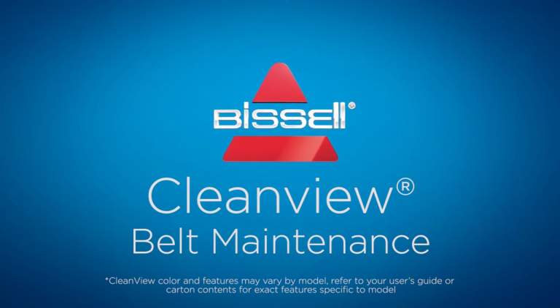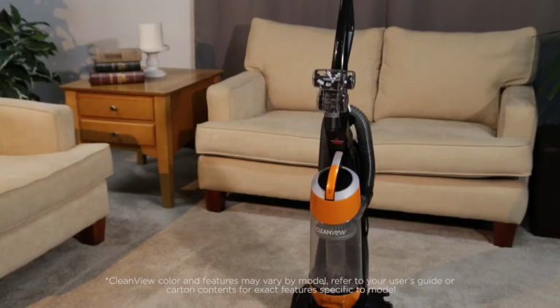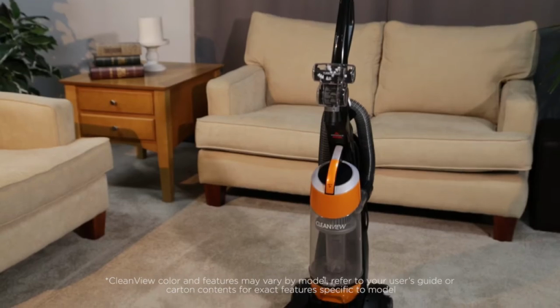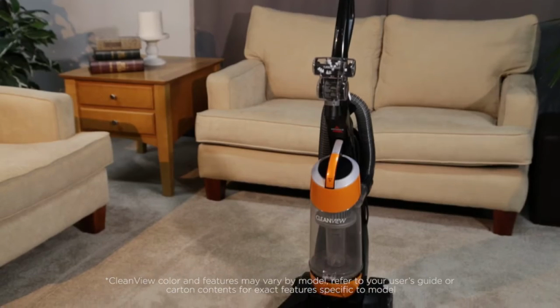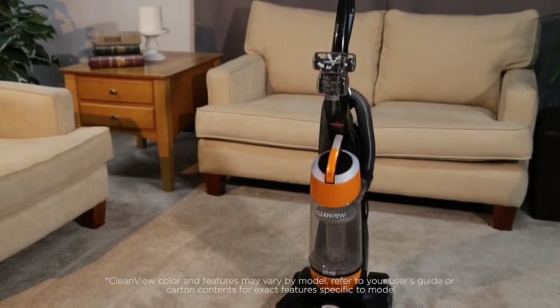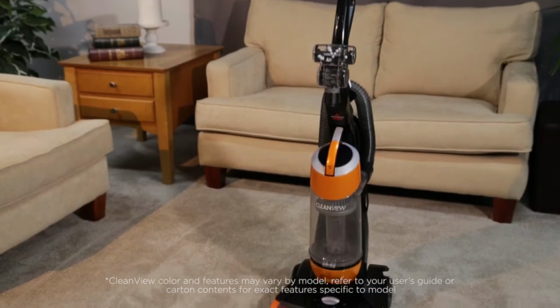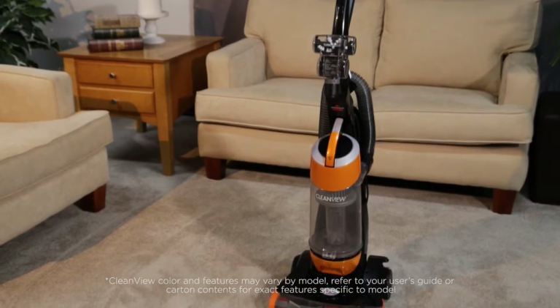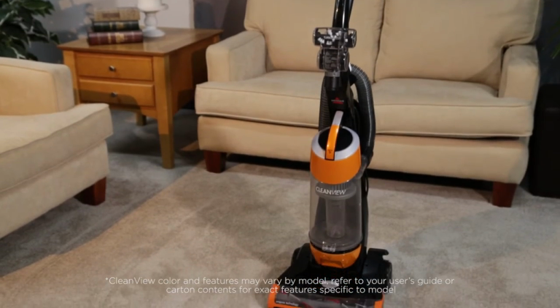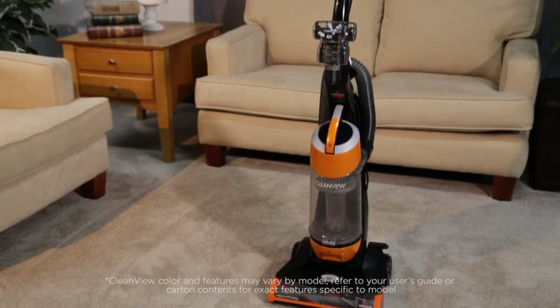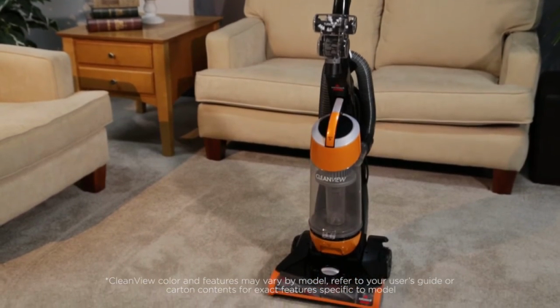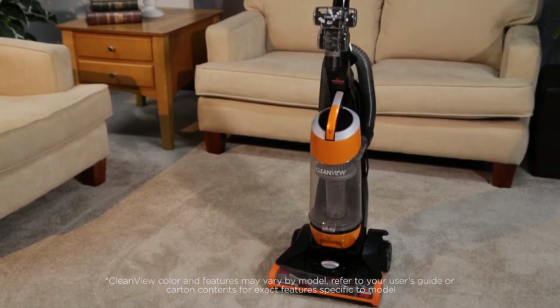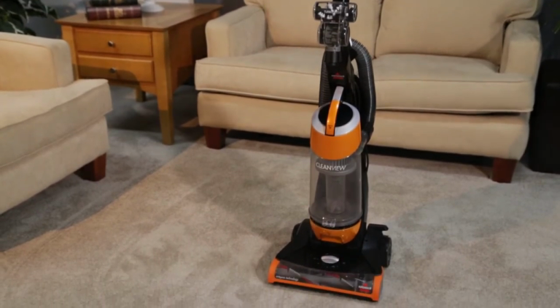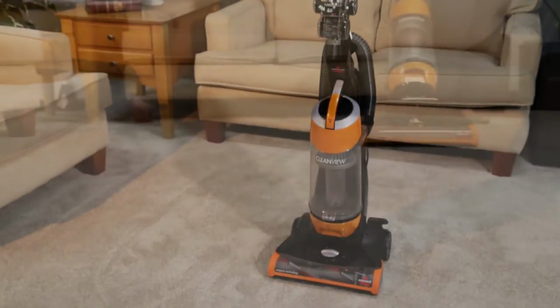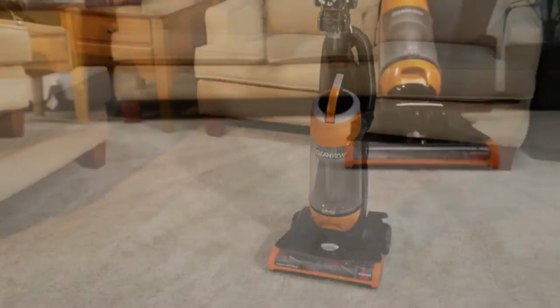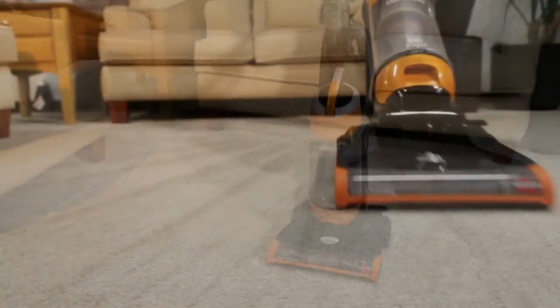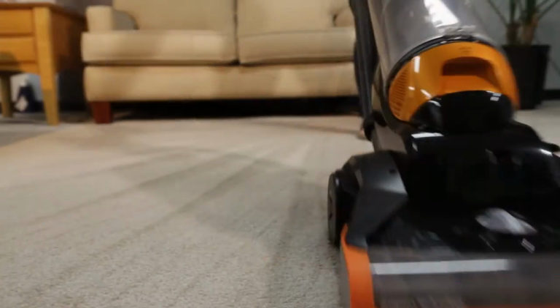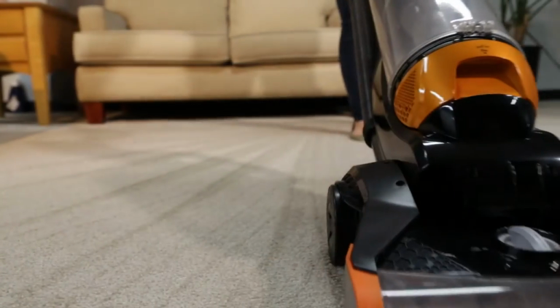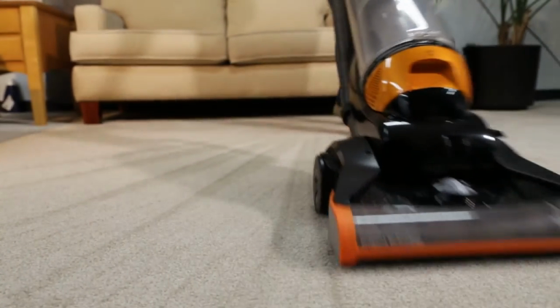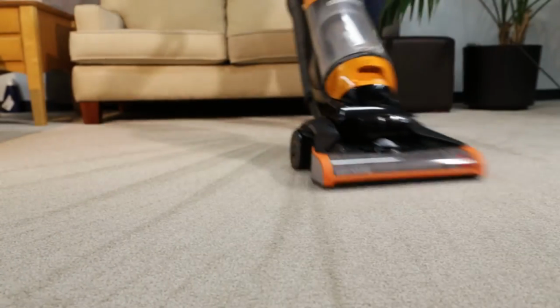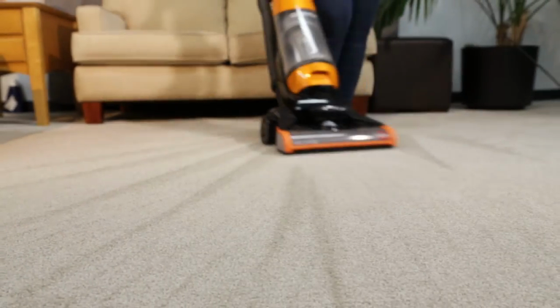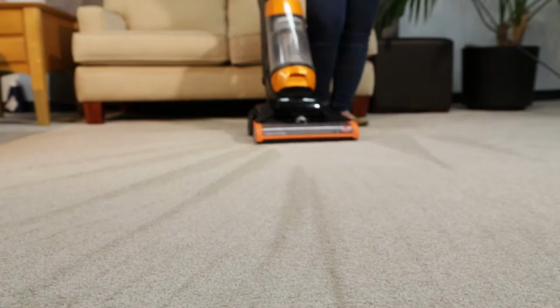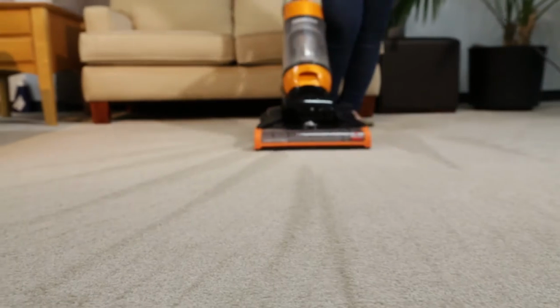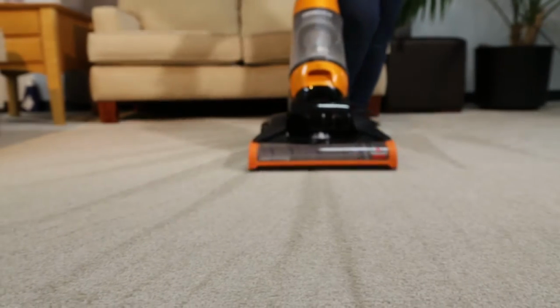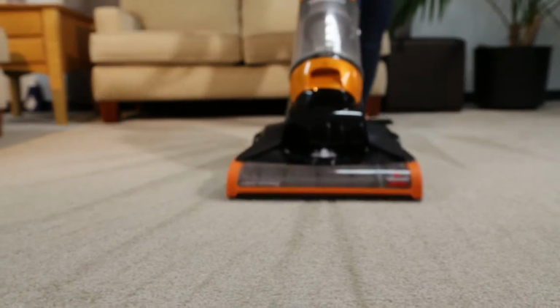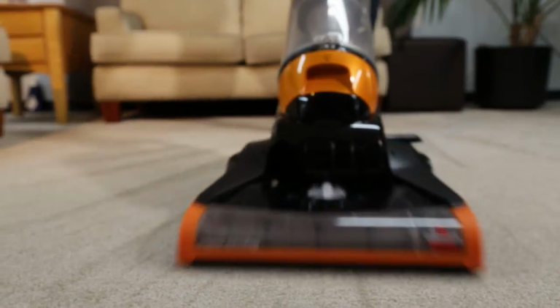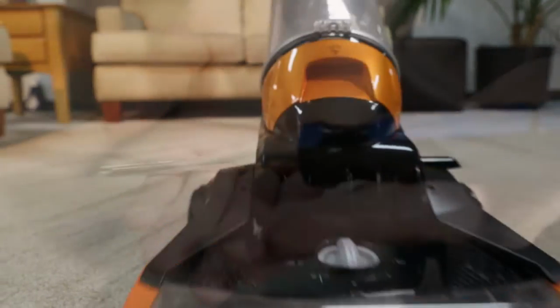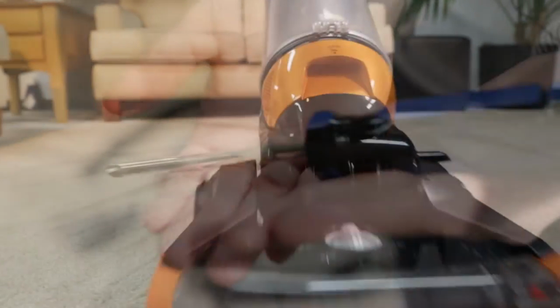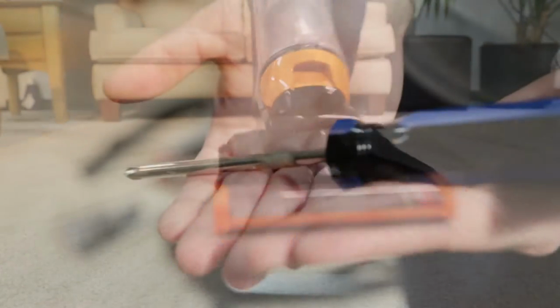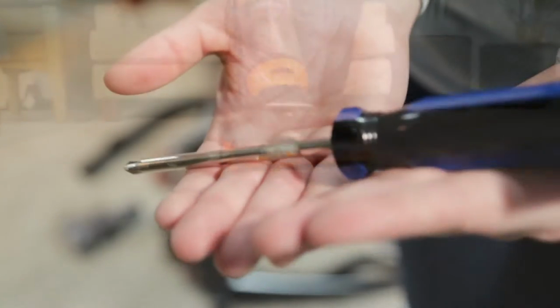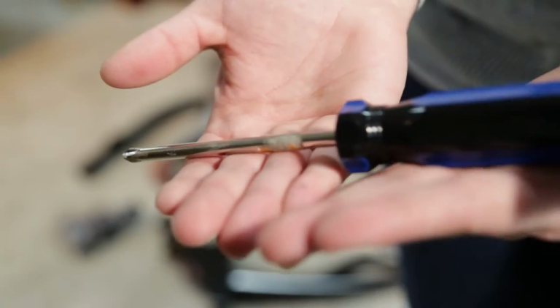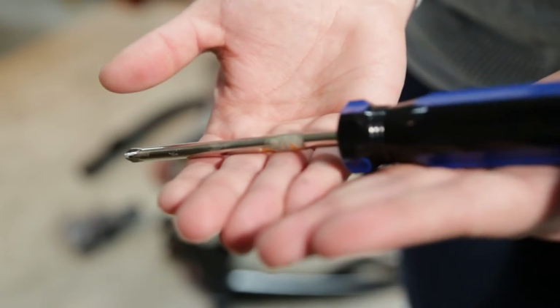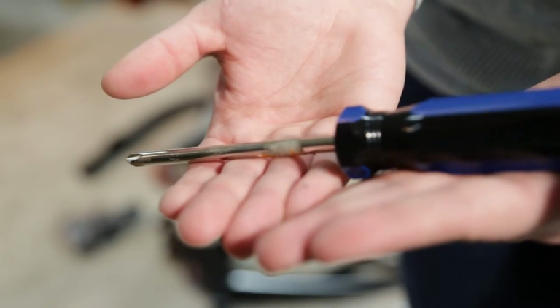If you are experiencing trouble with your vacuum picking up well, you may need to check the belt. We'll guide you through the process. You will need a Phillips screwdriver.